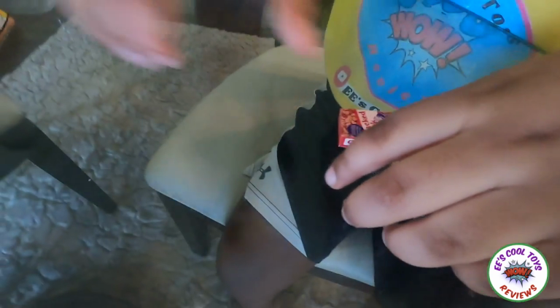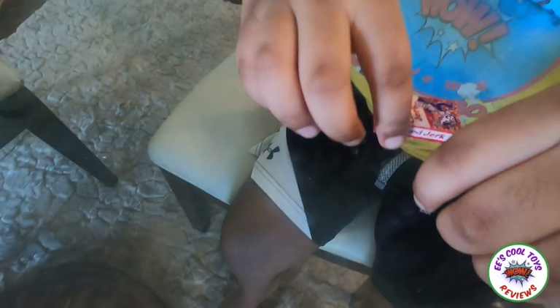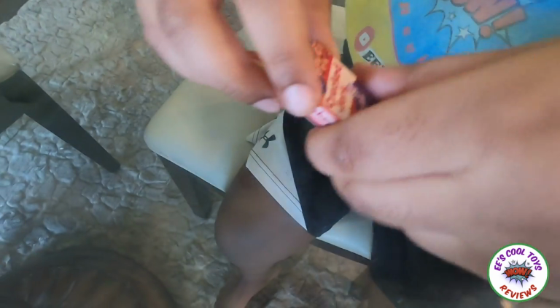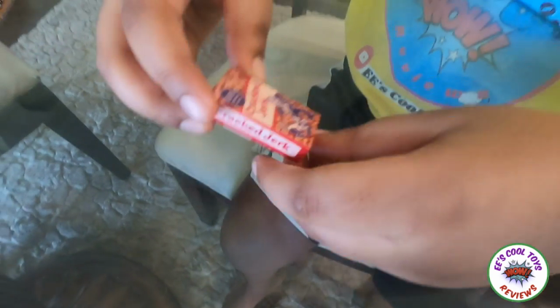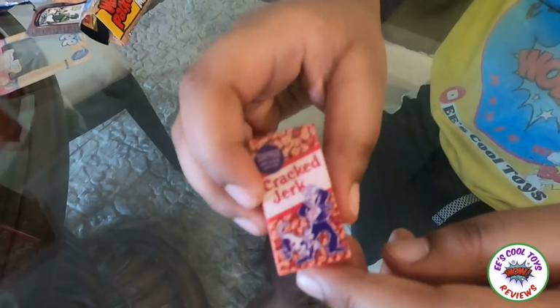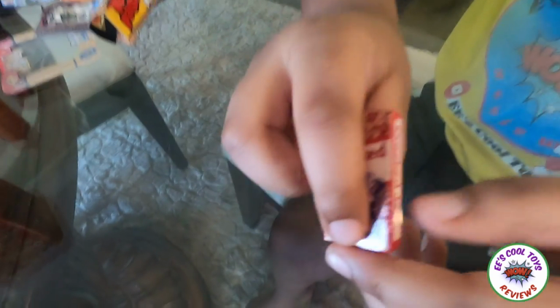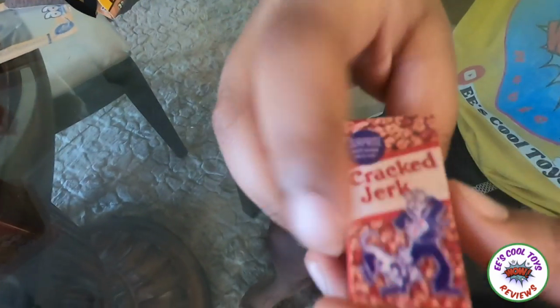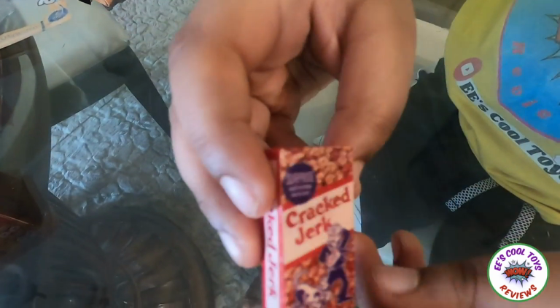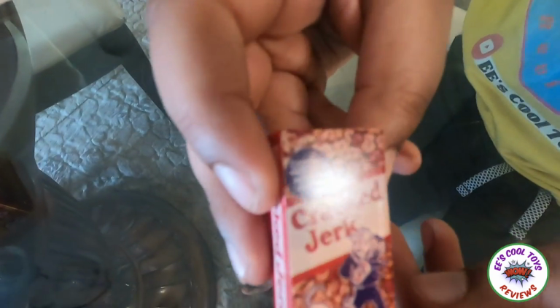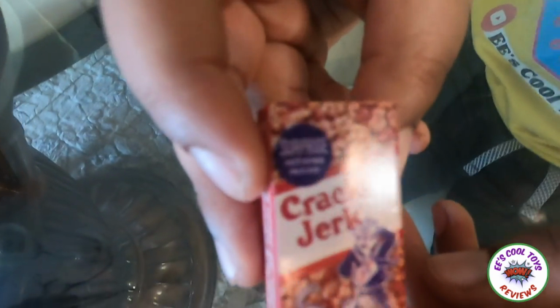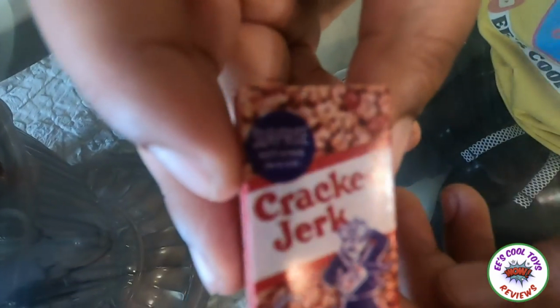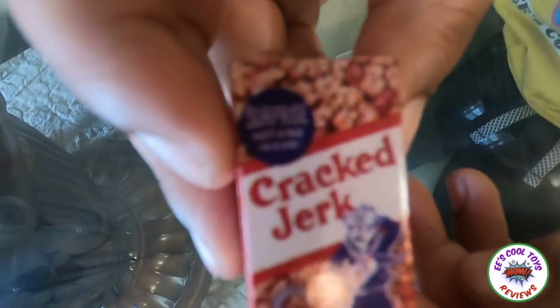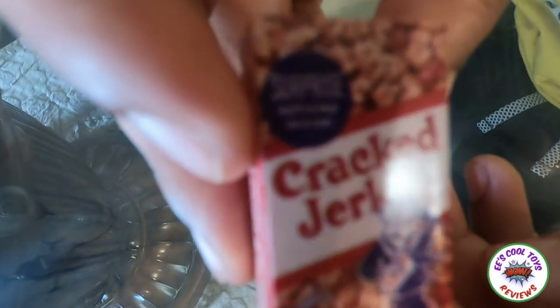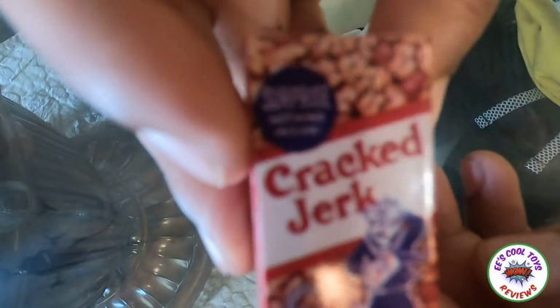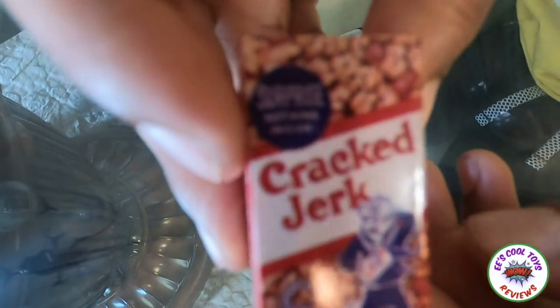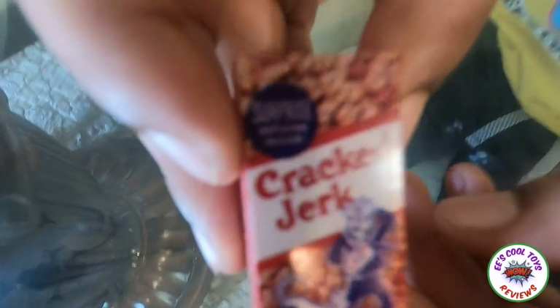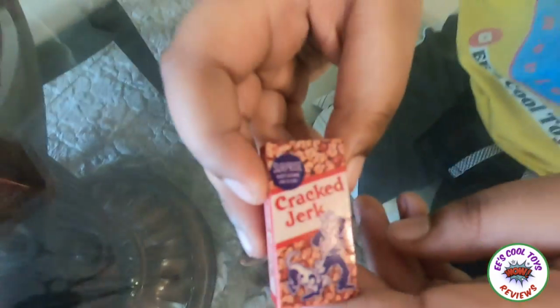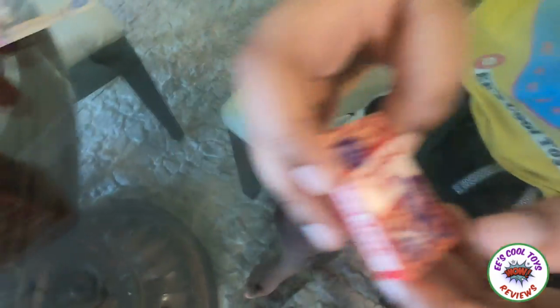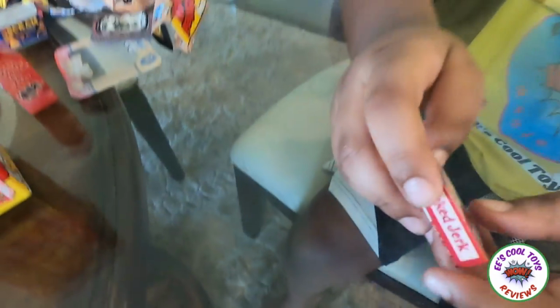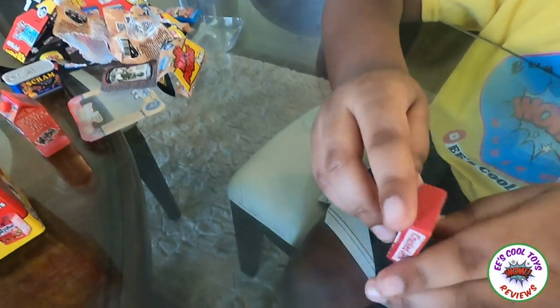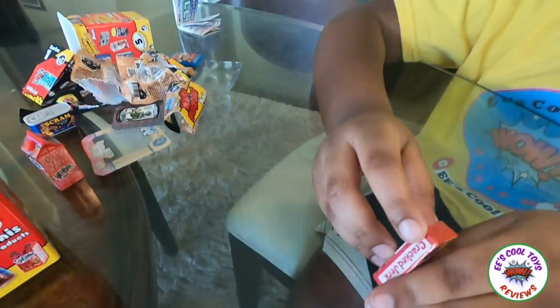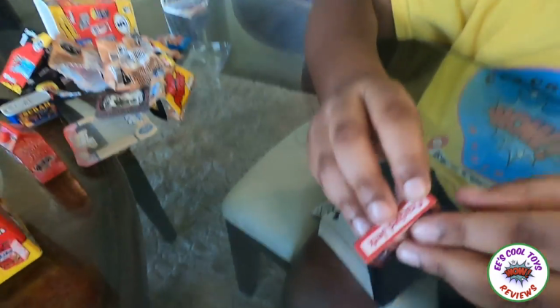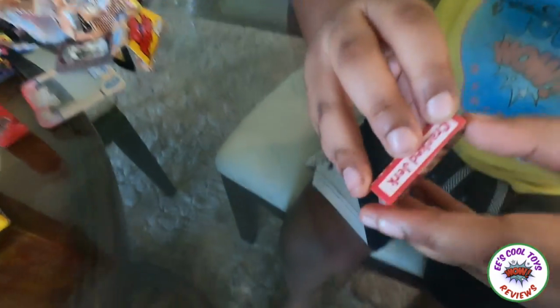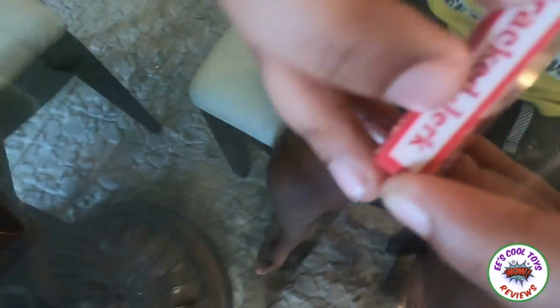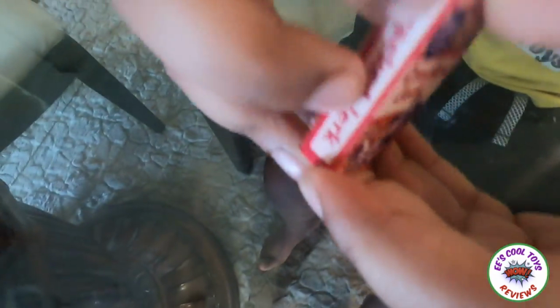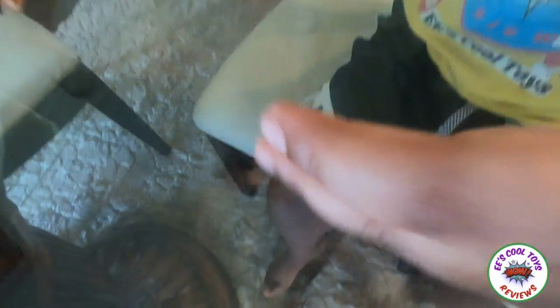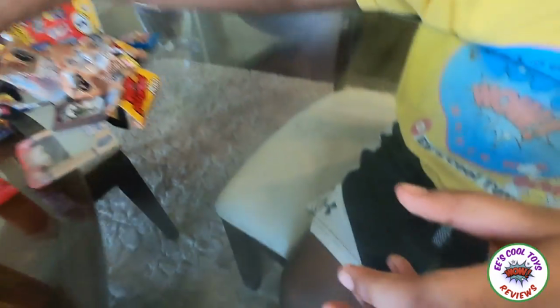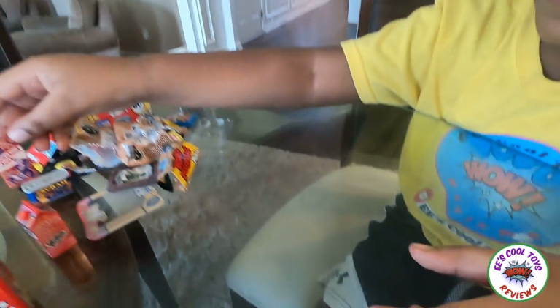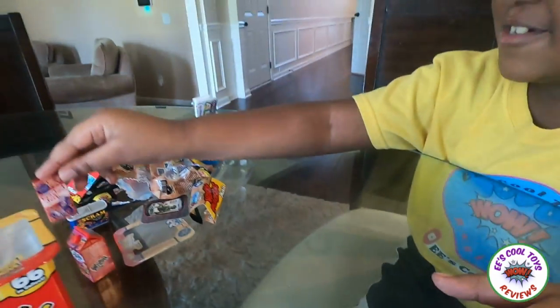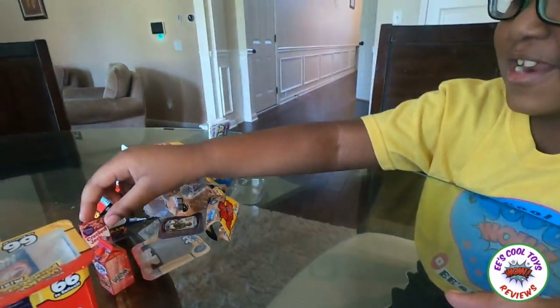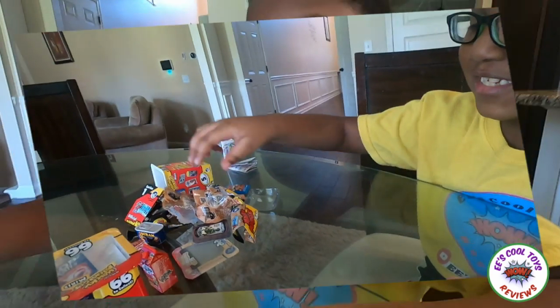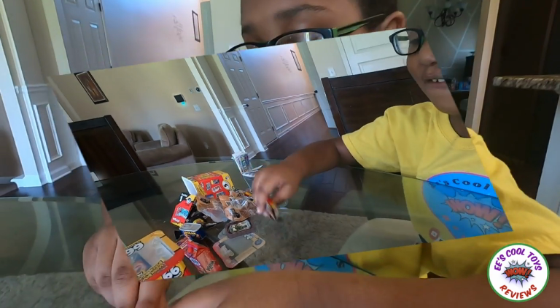Guys, this is Crack Jack! It's a type of popcorn, and it looks cool! Okay, let's go to the next stuff!